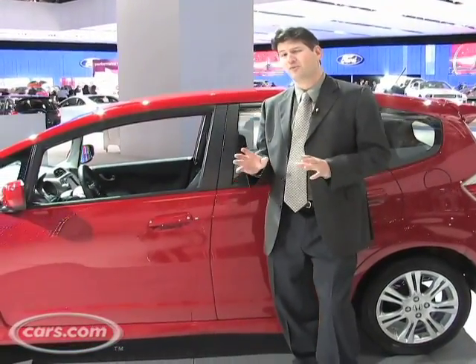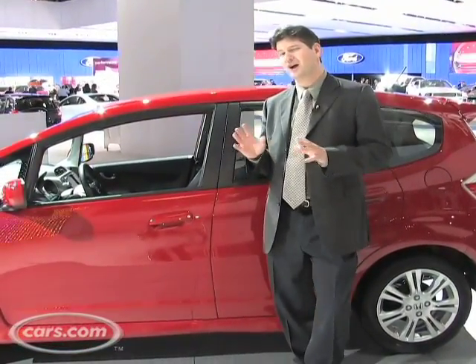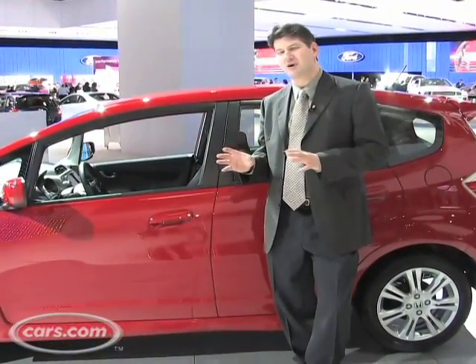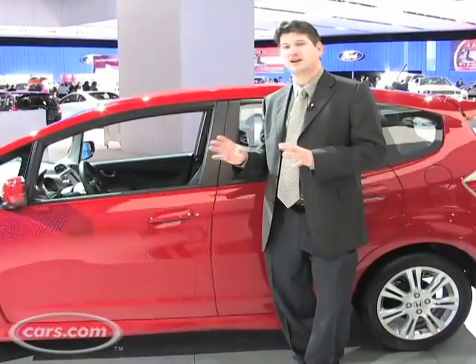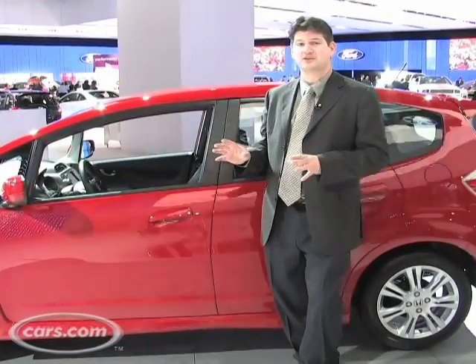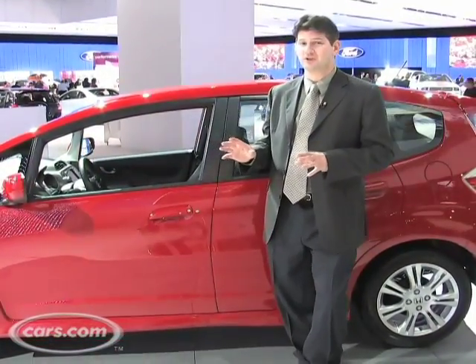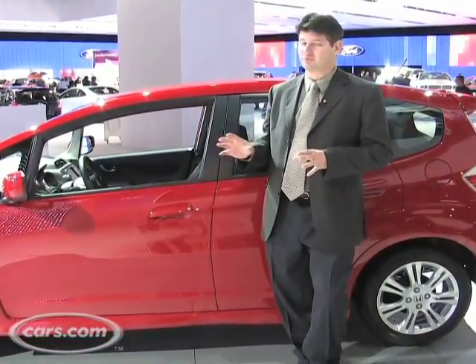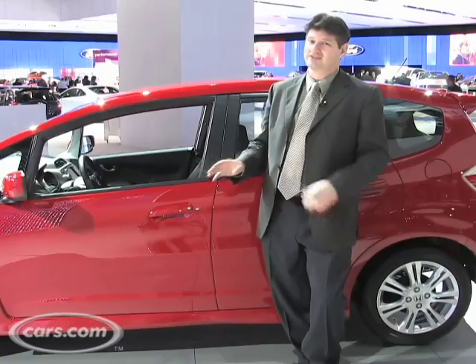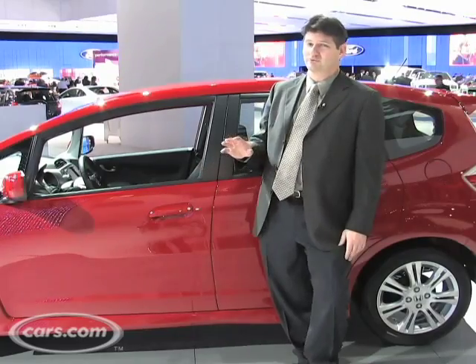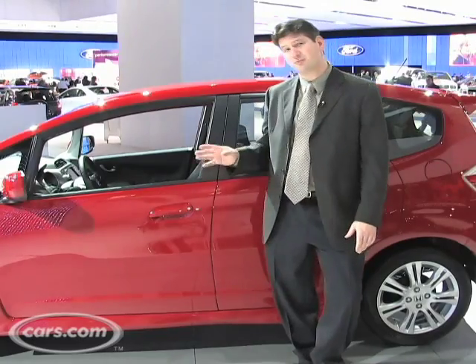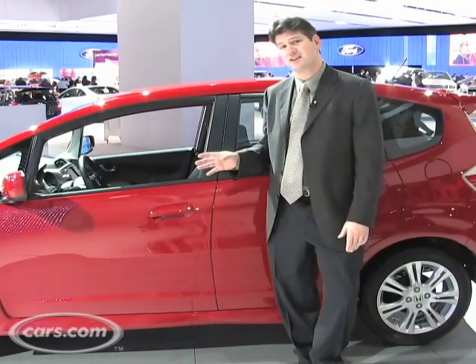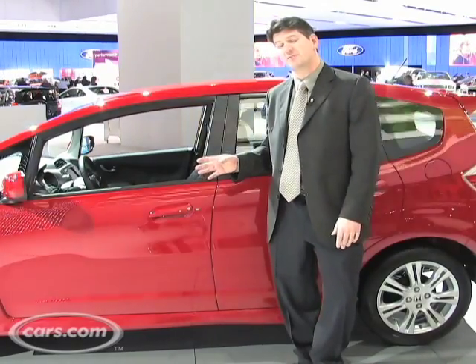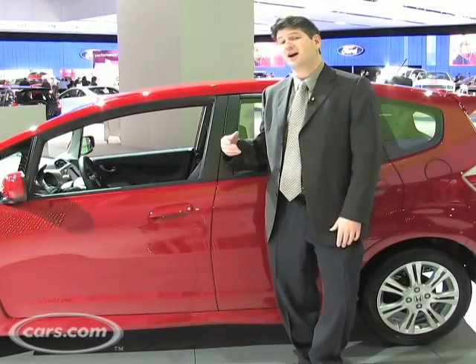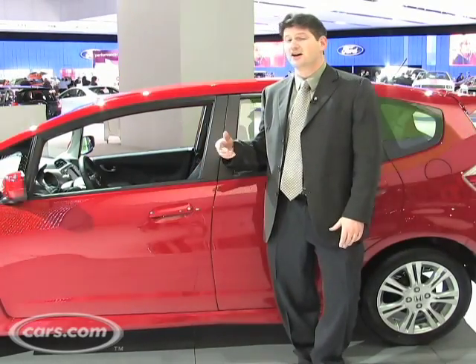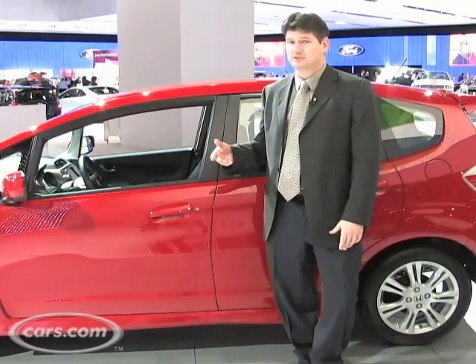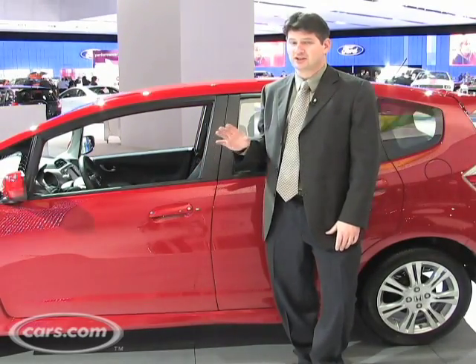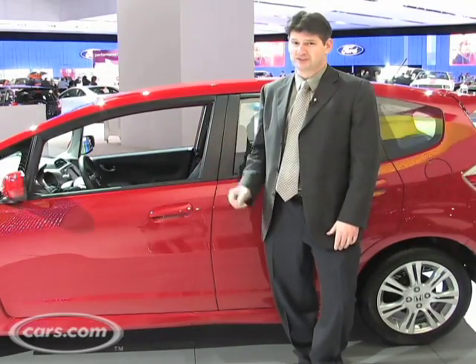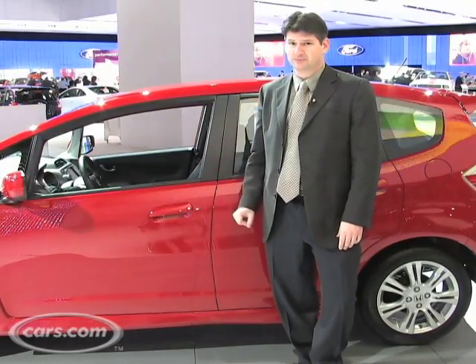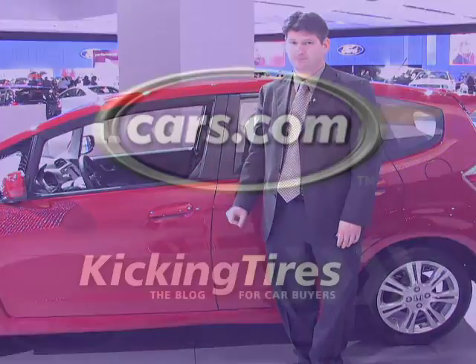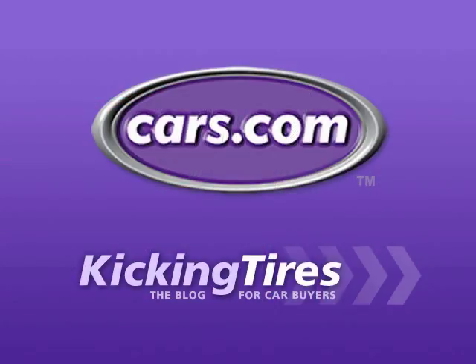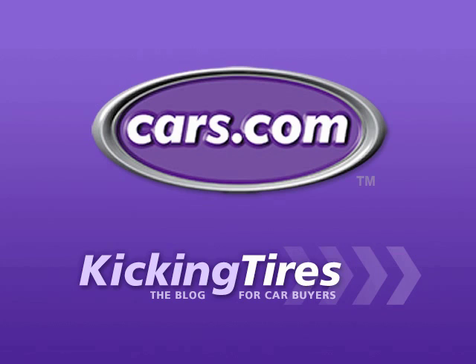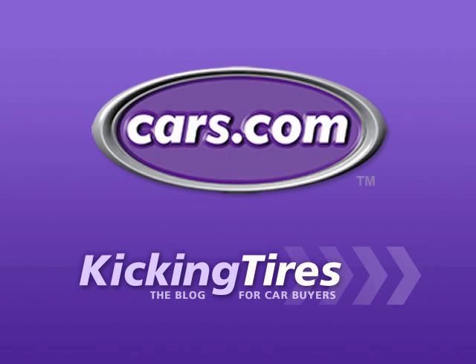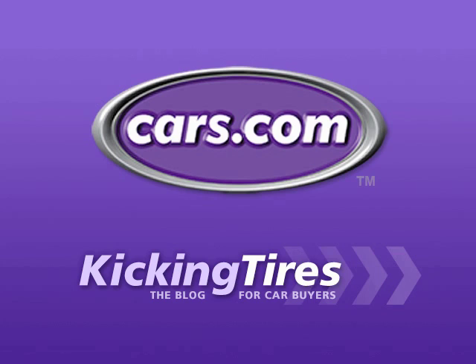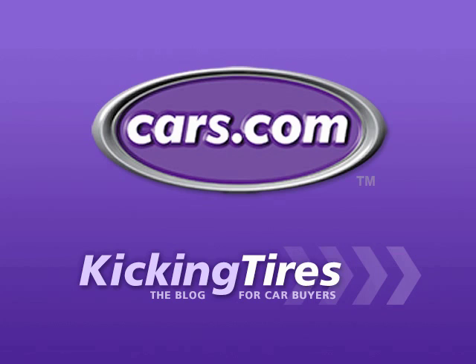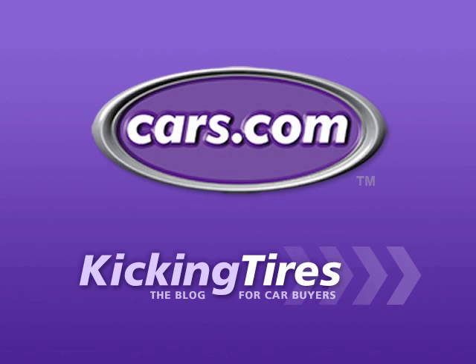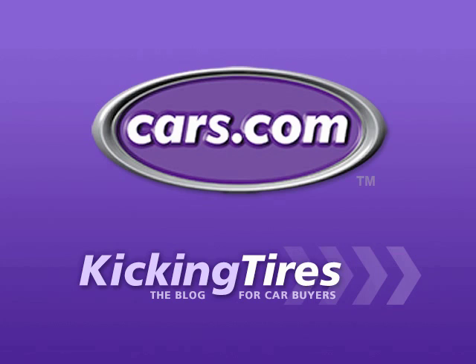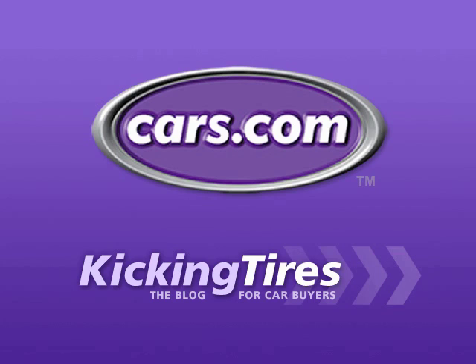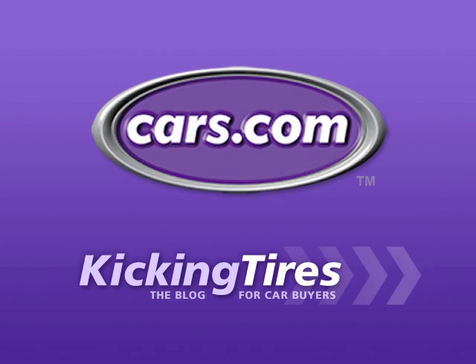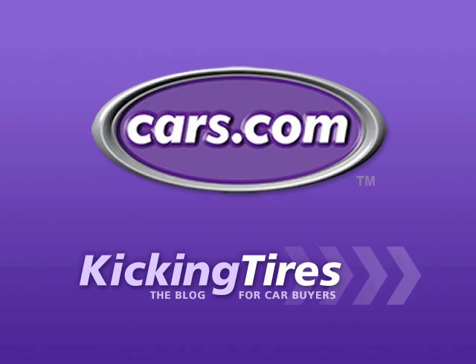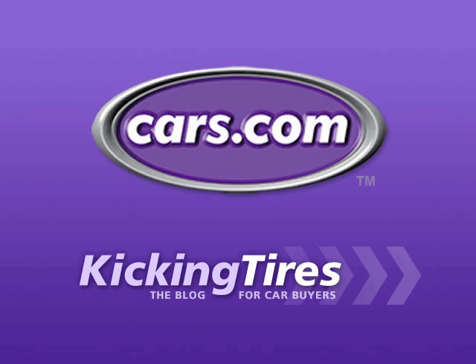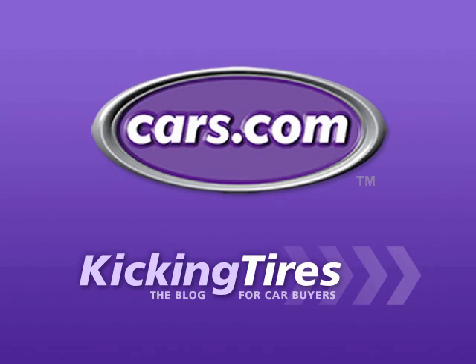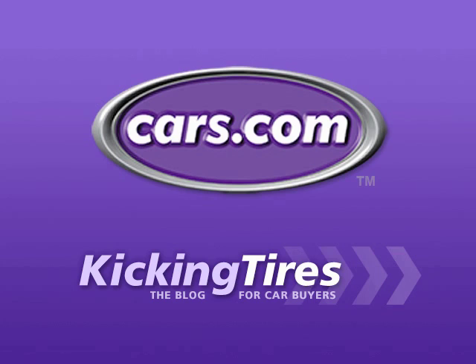What we're not sure about is how well it'll do in terms of price. The price will probably stay the same, but a lot of the competition is priced lower. For additional information on this car or any other, go to cars.com and our blog, Kicking Tires.